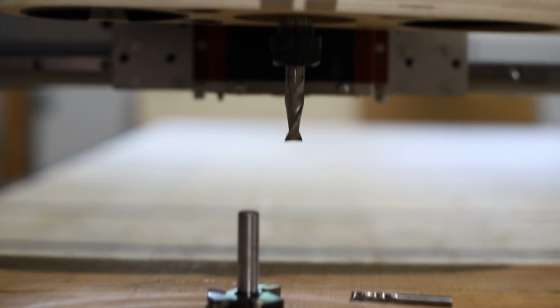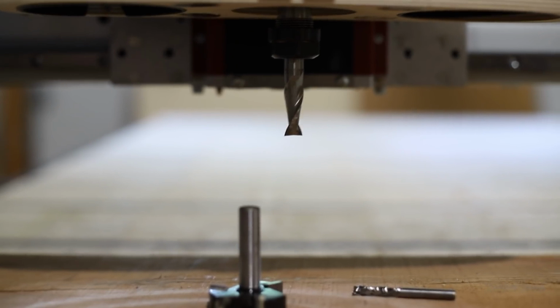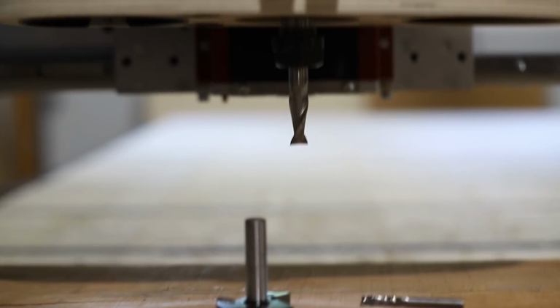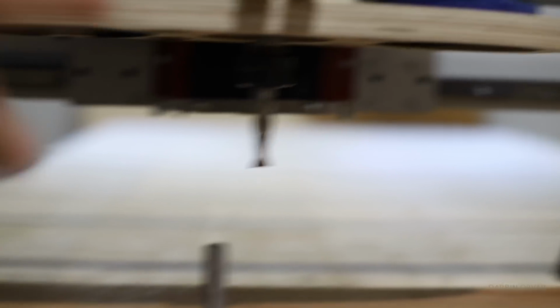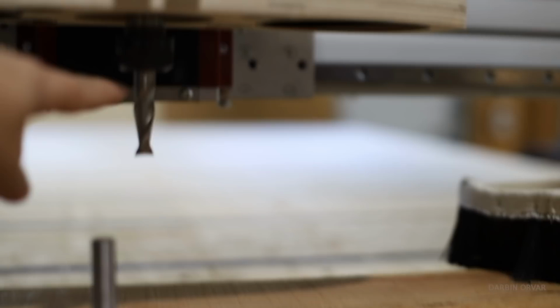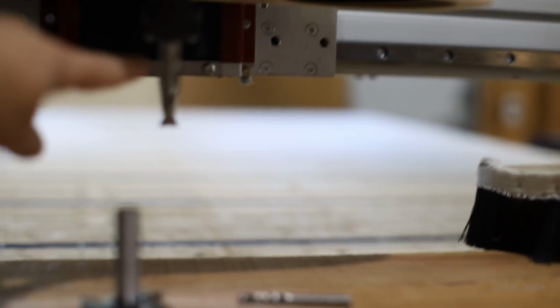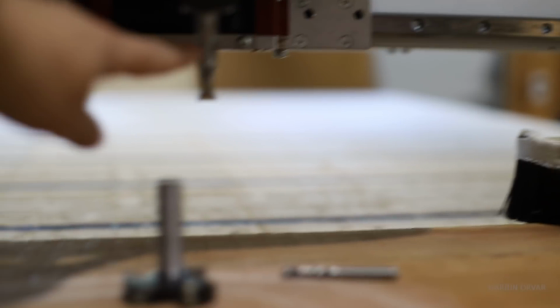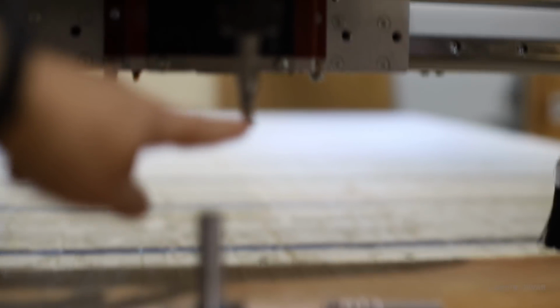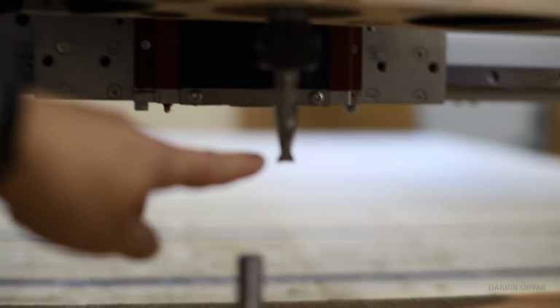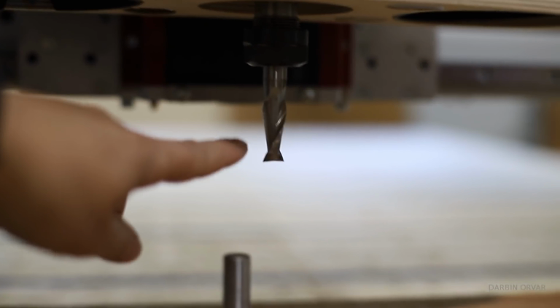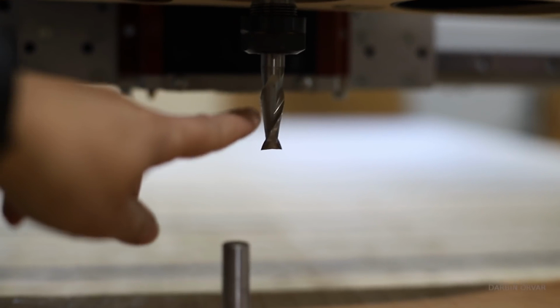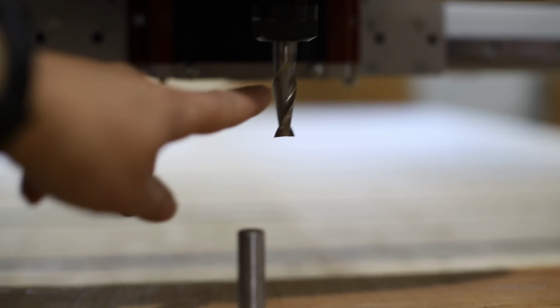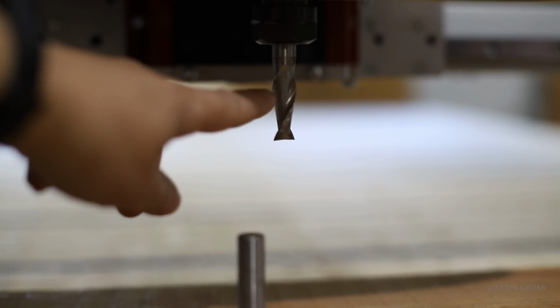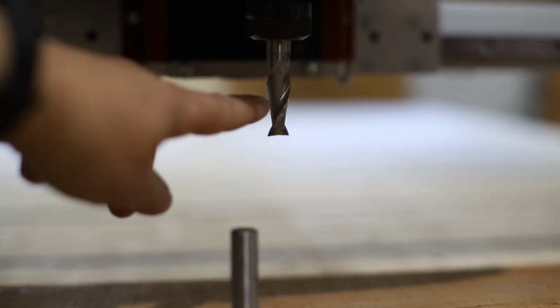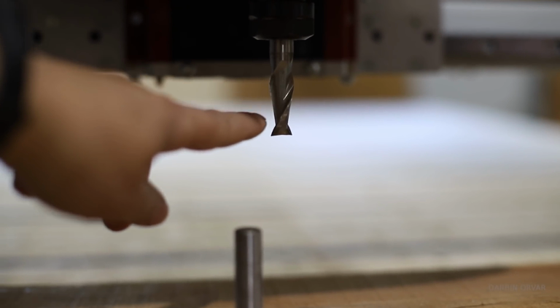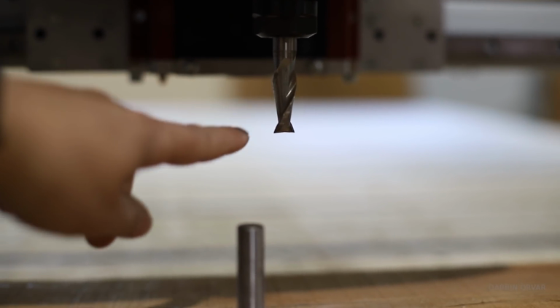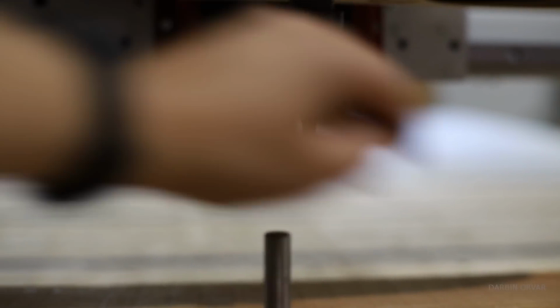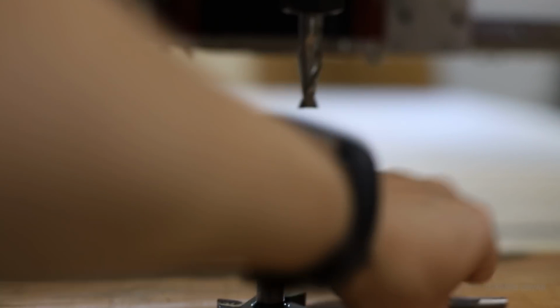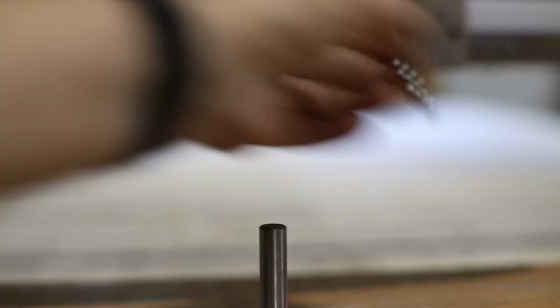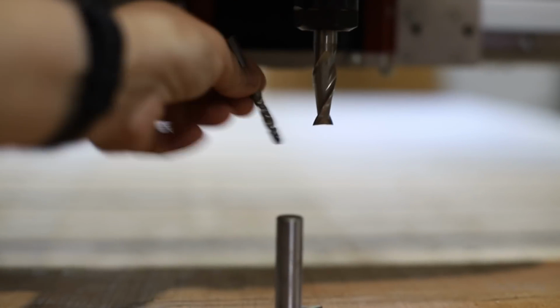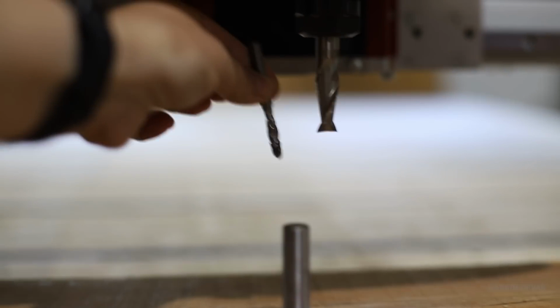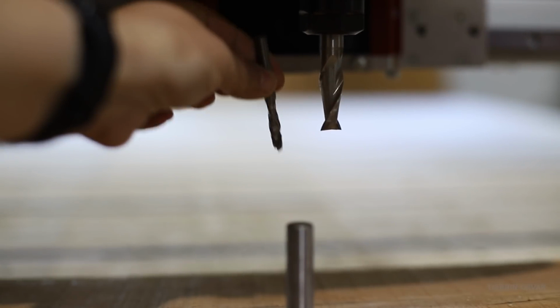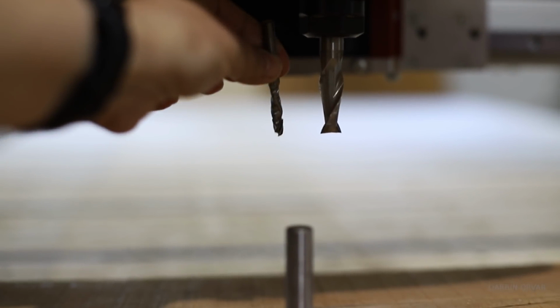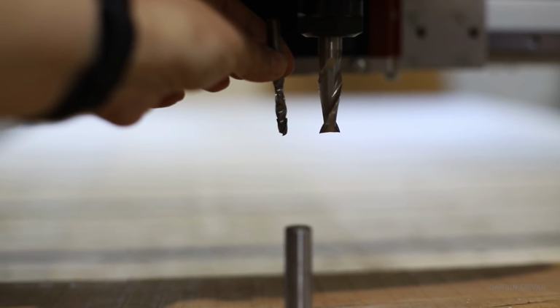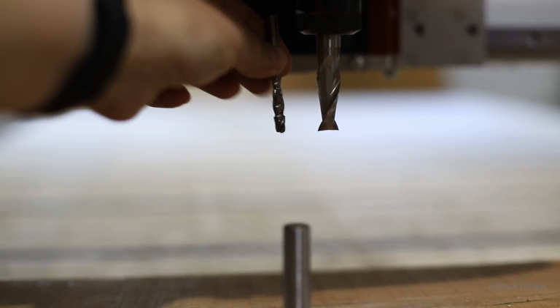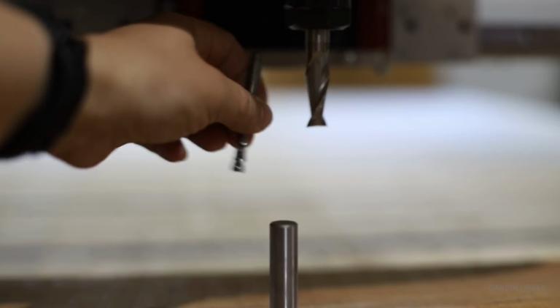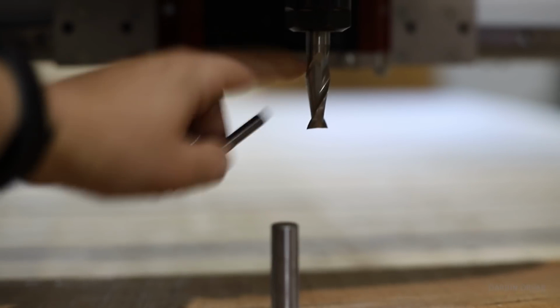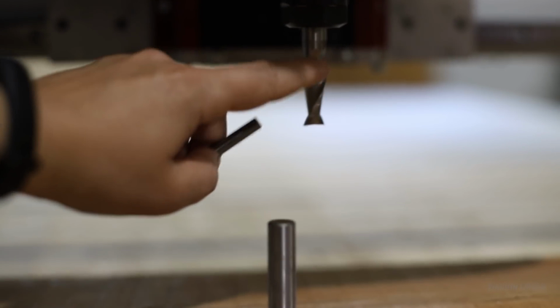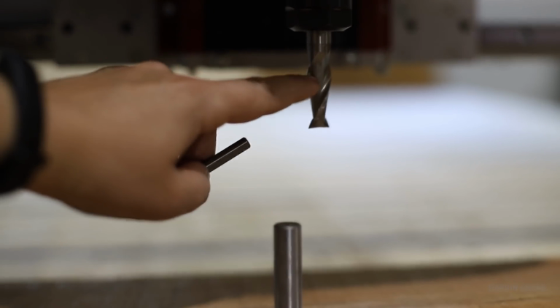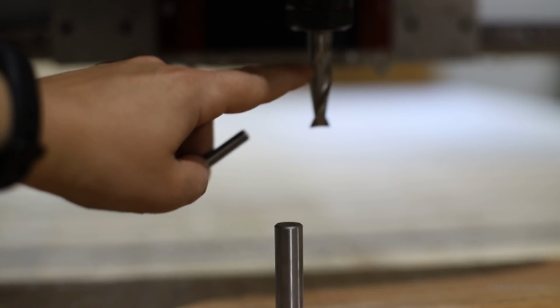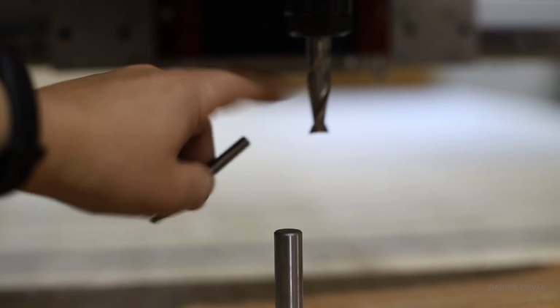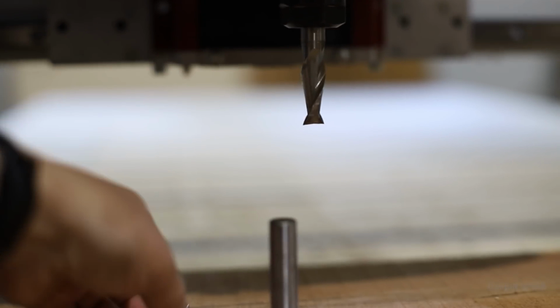So which bit to use? This is a half inch spiral upcut bit that we're going to use. Just for size comparison, this is a quarter inch. You can go quite fast with the half inch and it produces a nice cut.